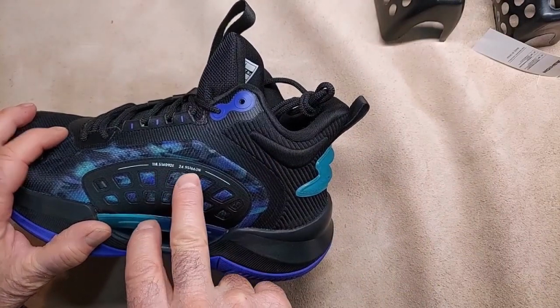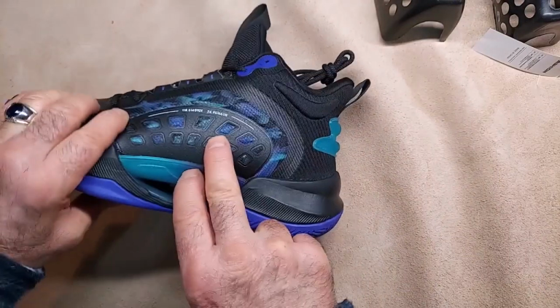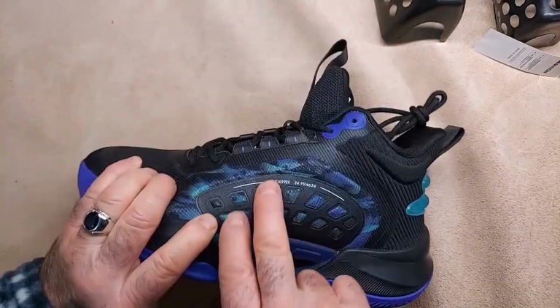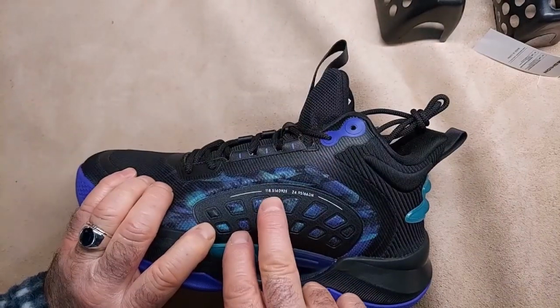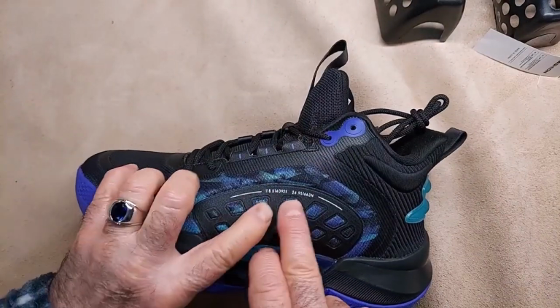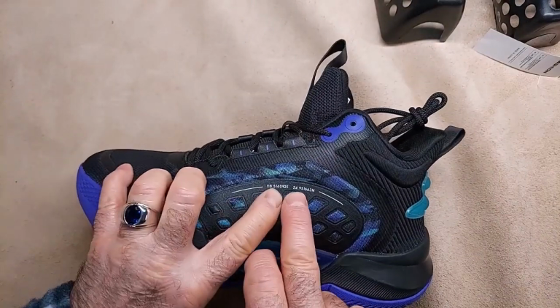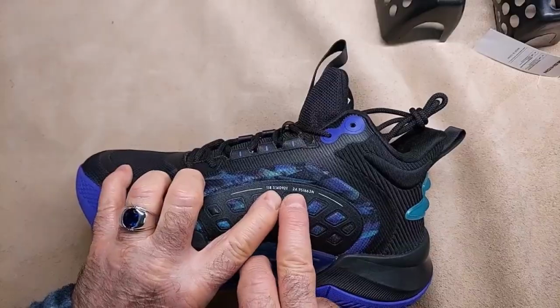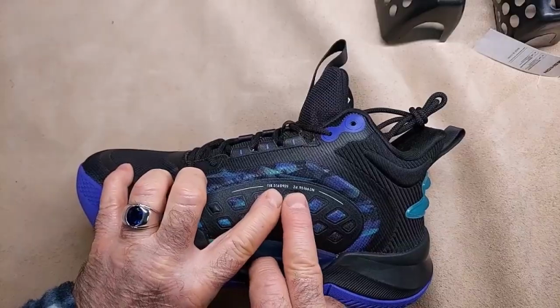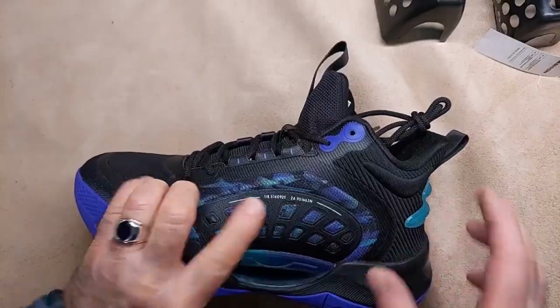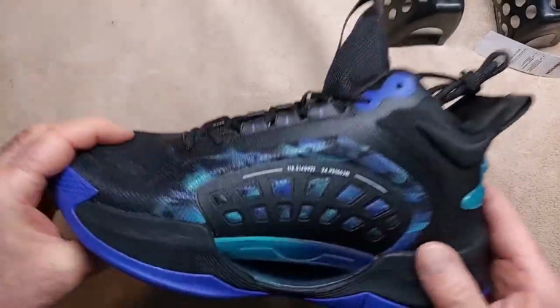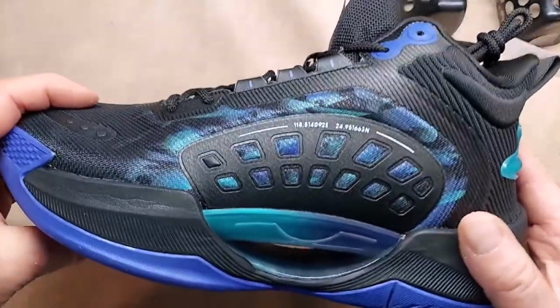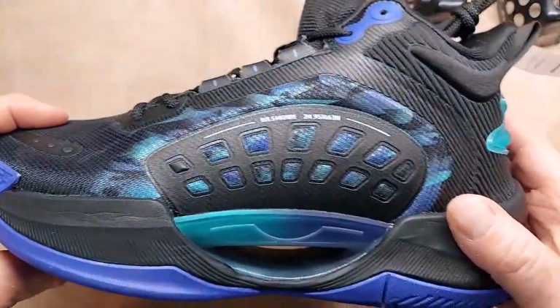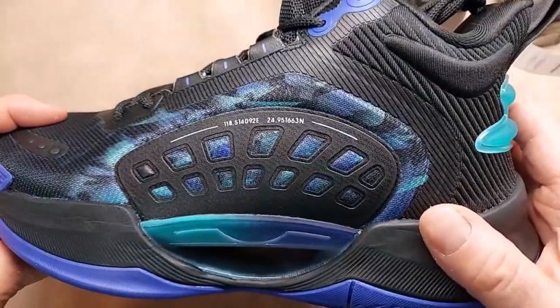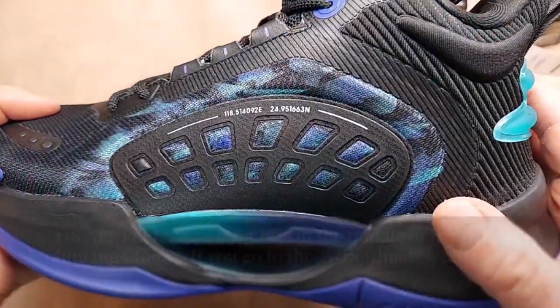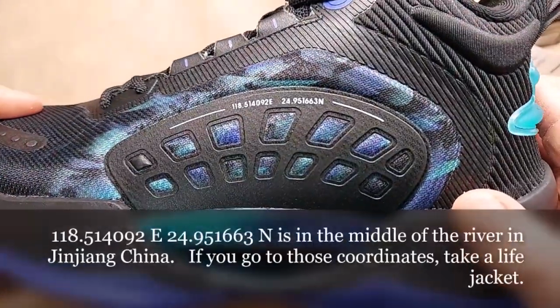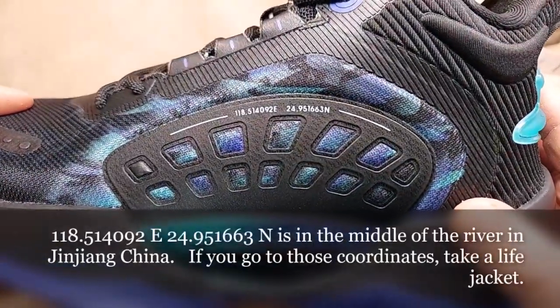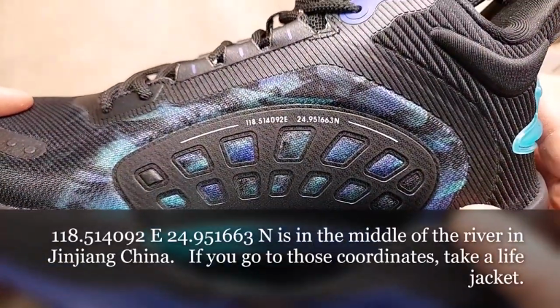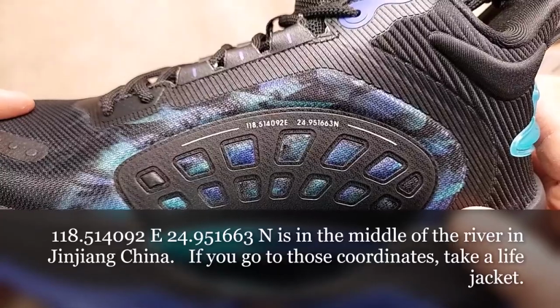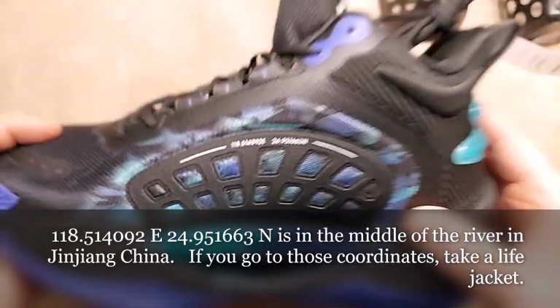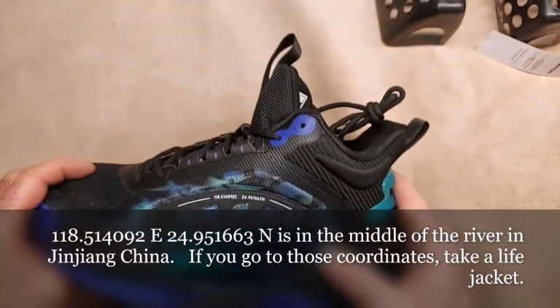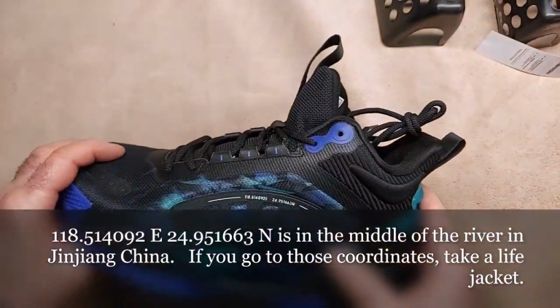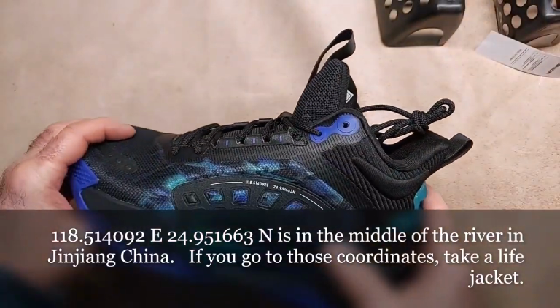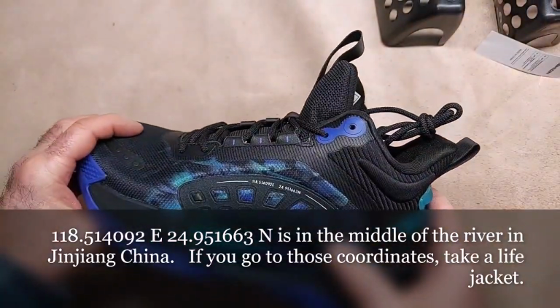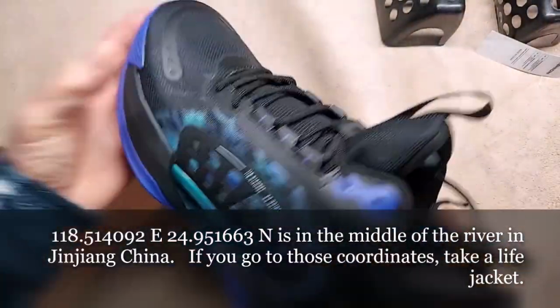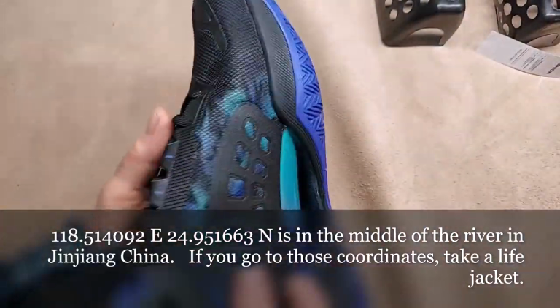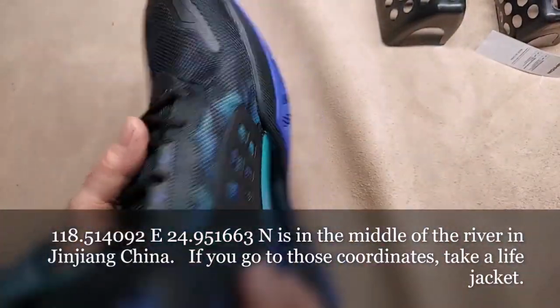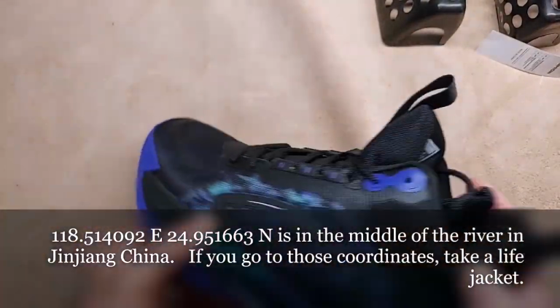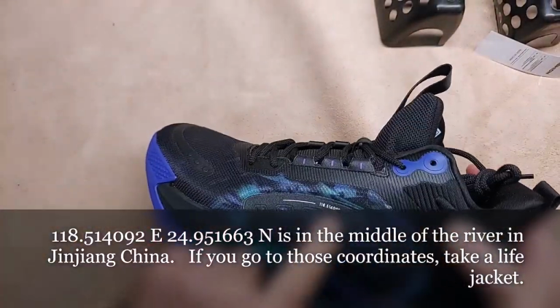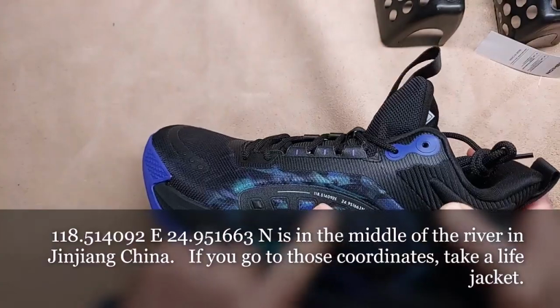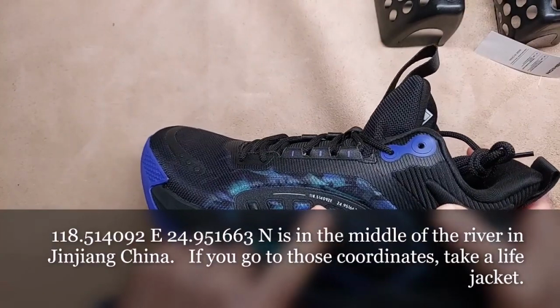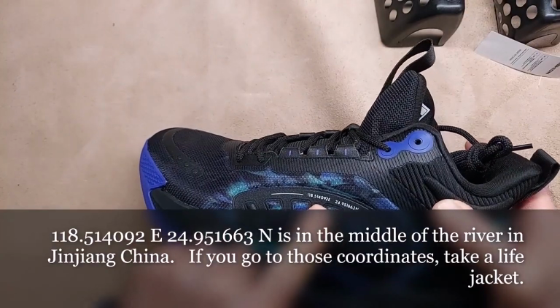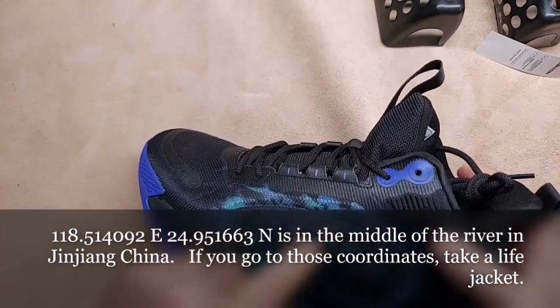Oh, they've got some coordinates right here. That's interesting — I'll have to bring up those coordinates in Google Earth and see where this is.